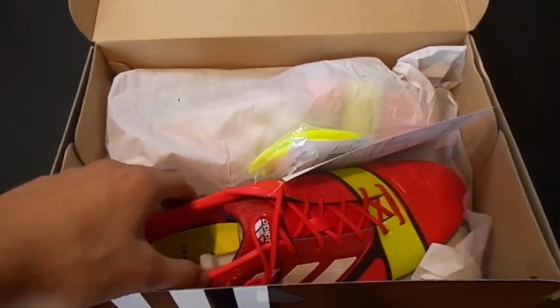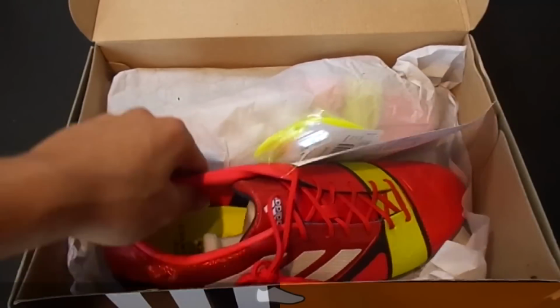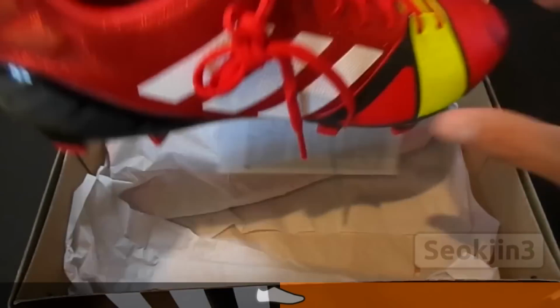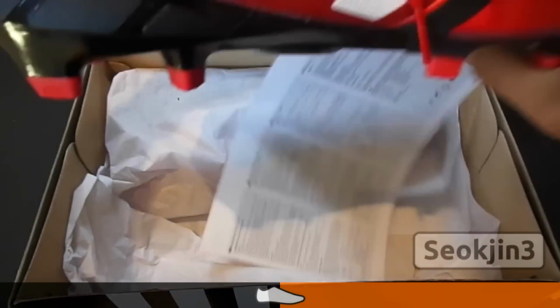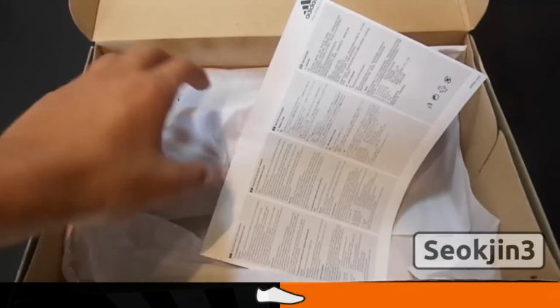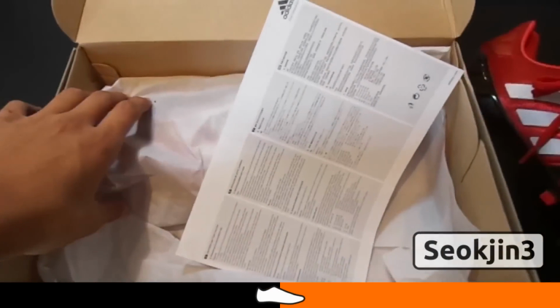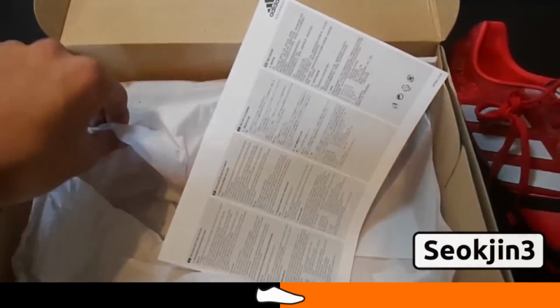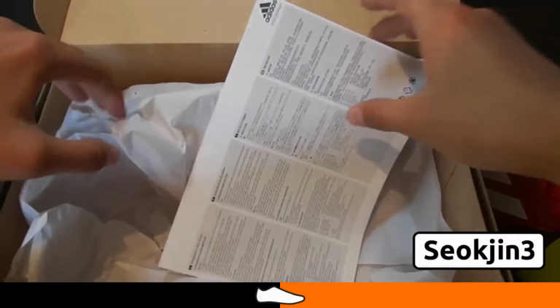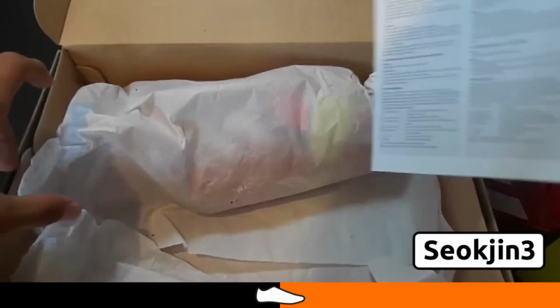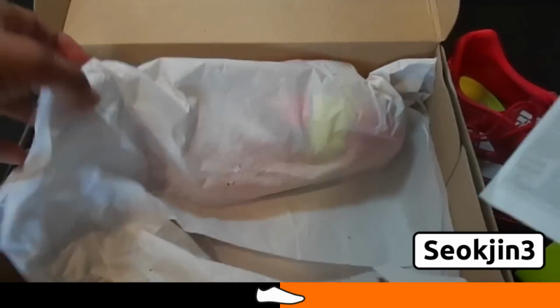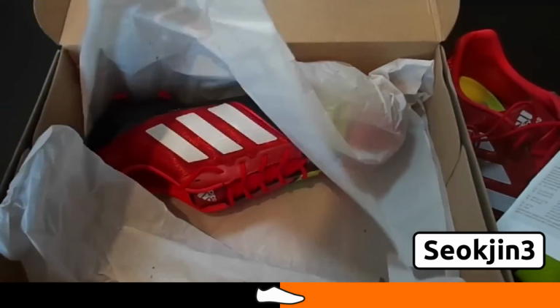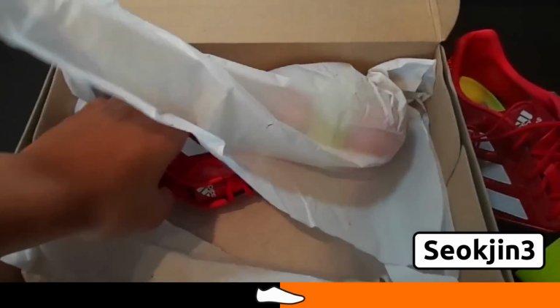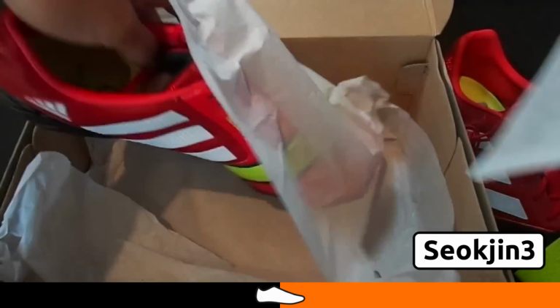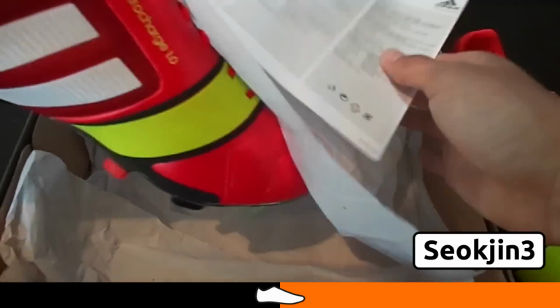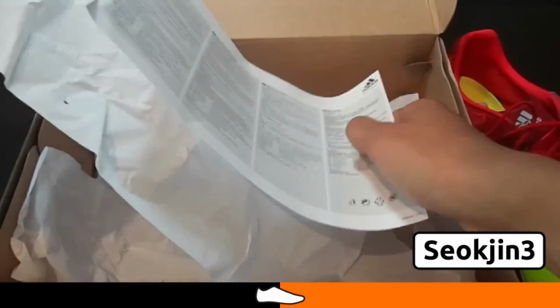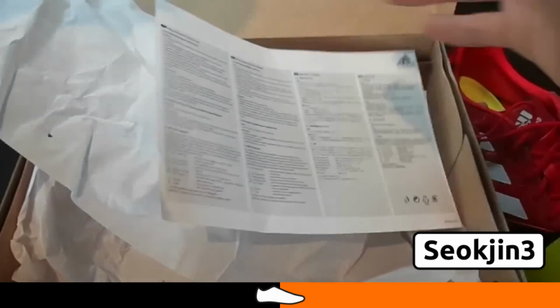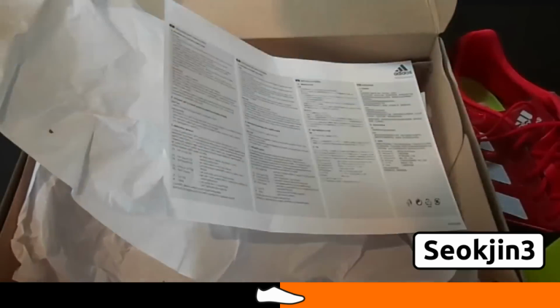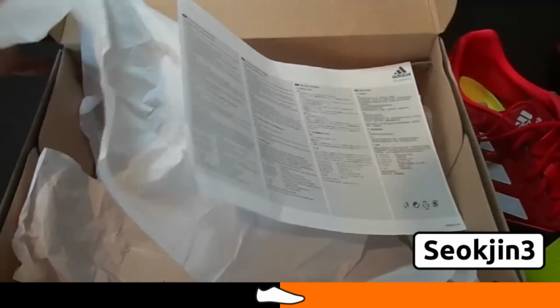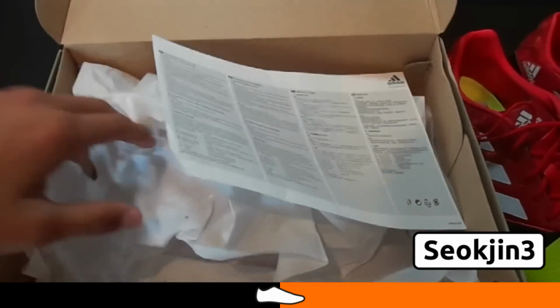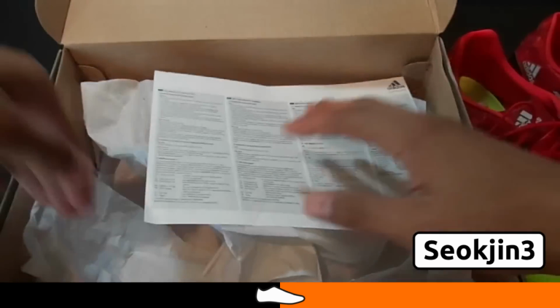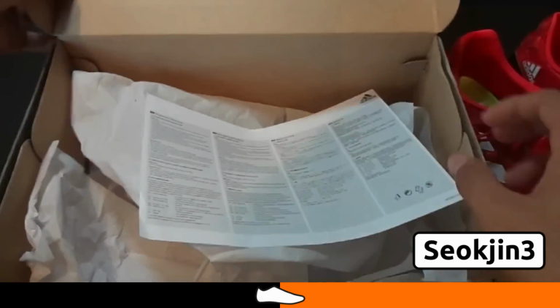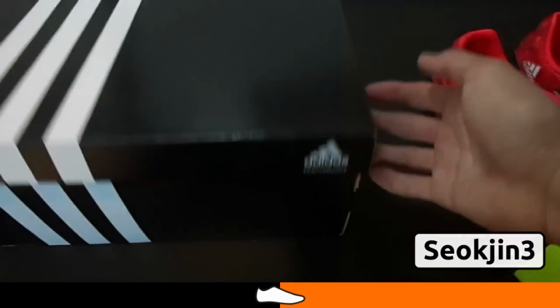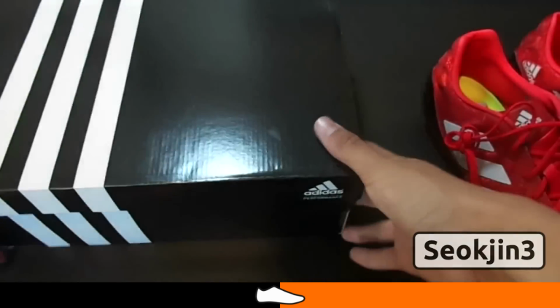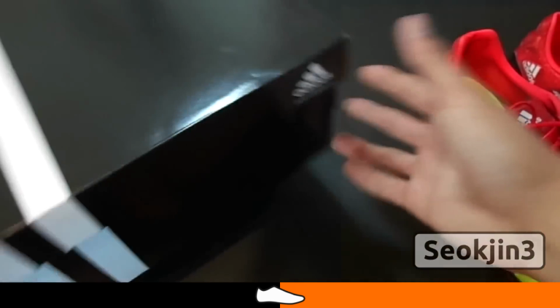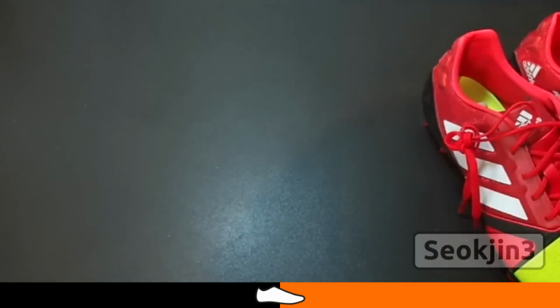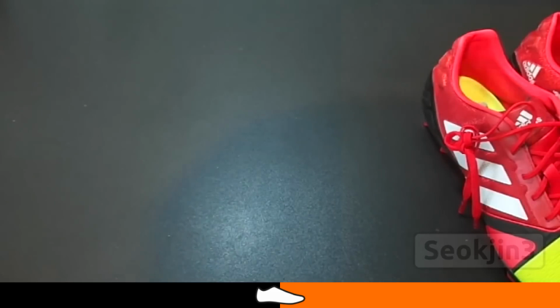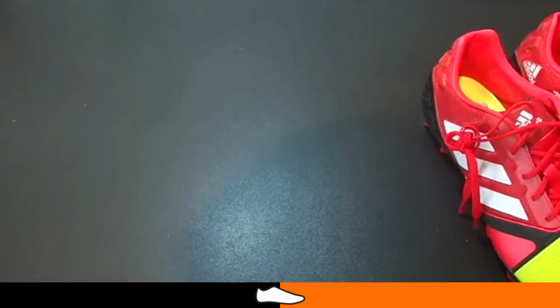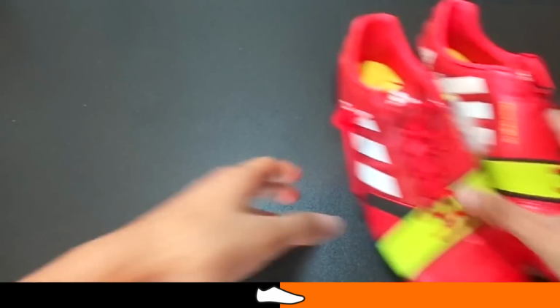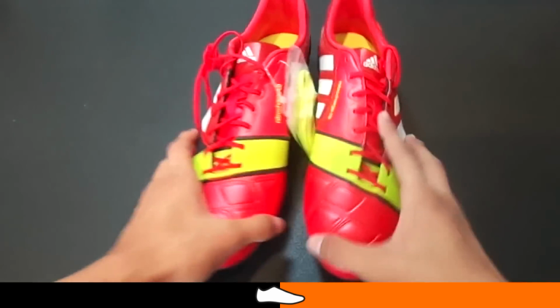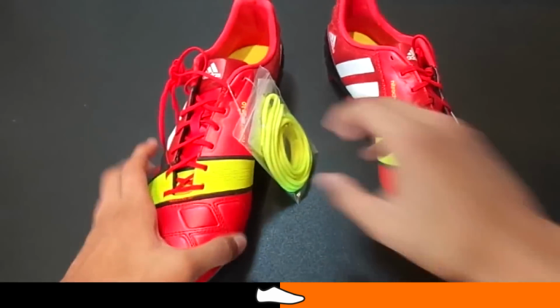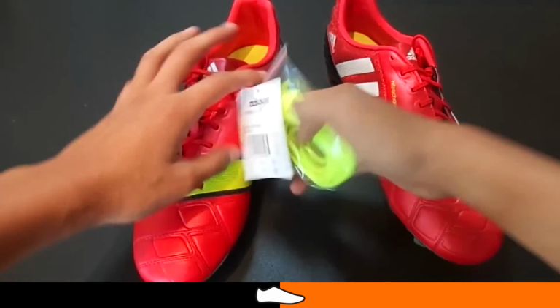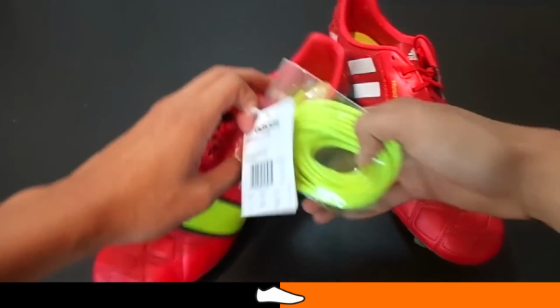The Red Nitro Charge Wampano was unboxed and tested by SeaOption3 from the UK. Coming in the red-white electricity colorway, the Nitro Charge Wampano is the special Champions League edition, boasting the Champions League logo on the stock liner.